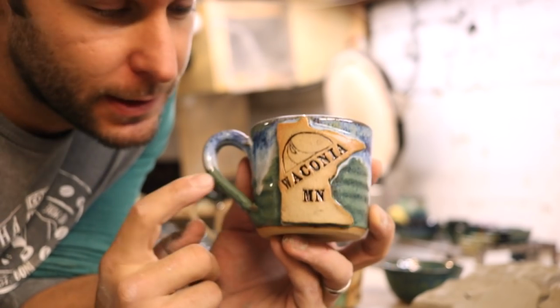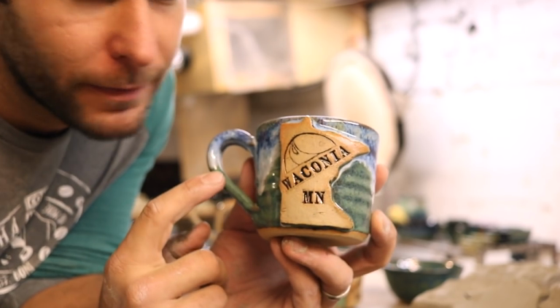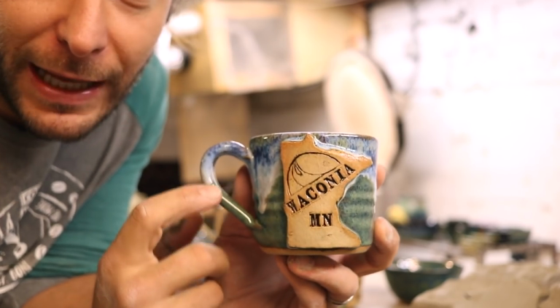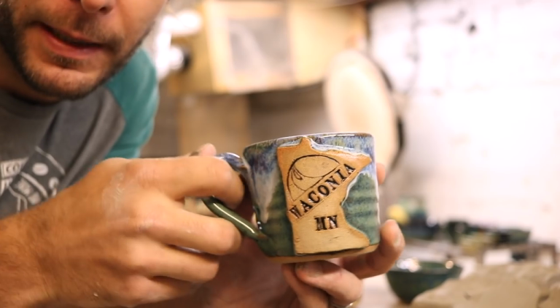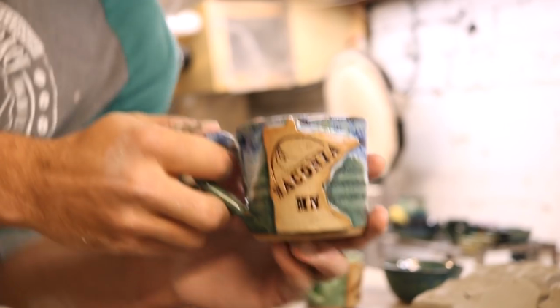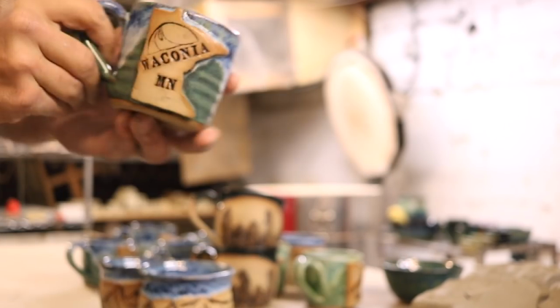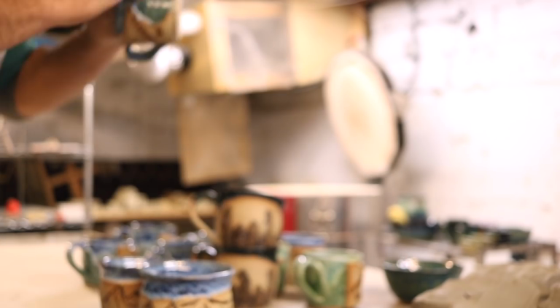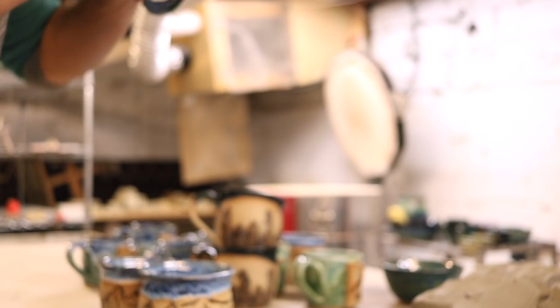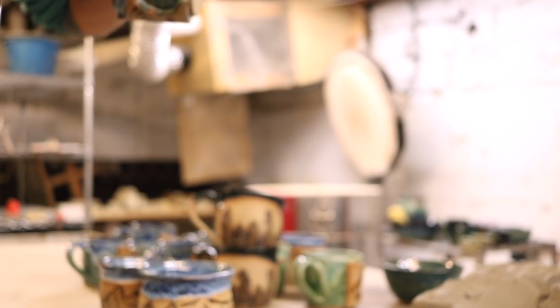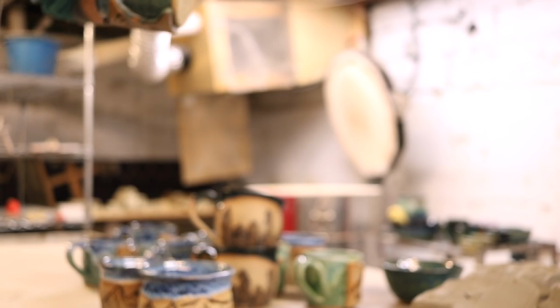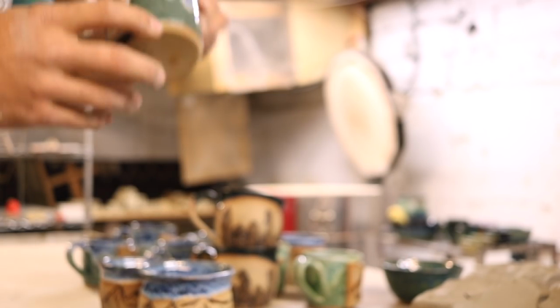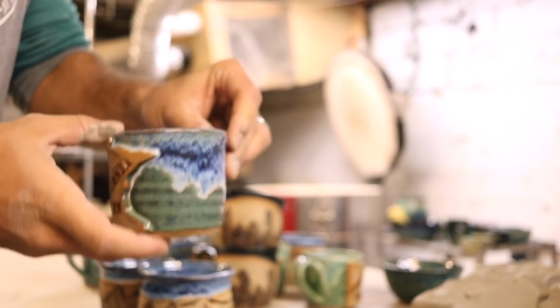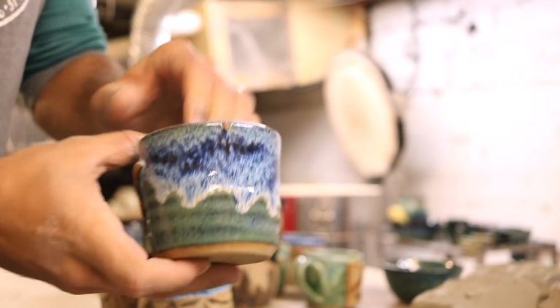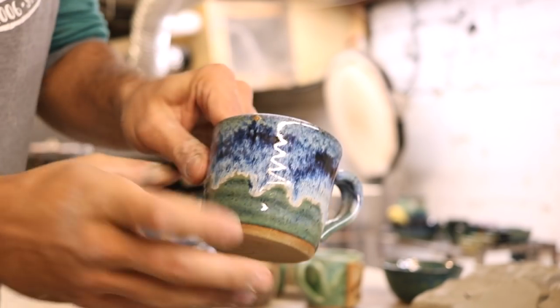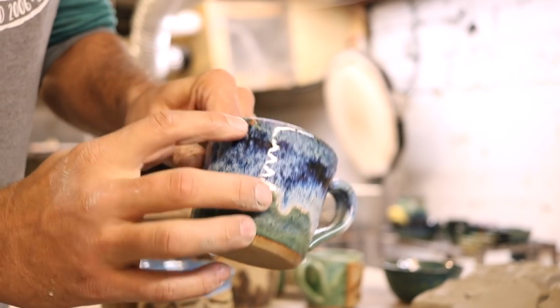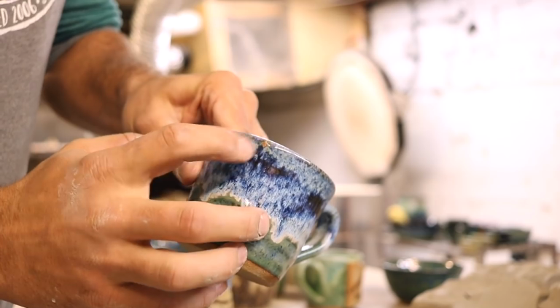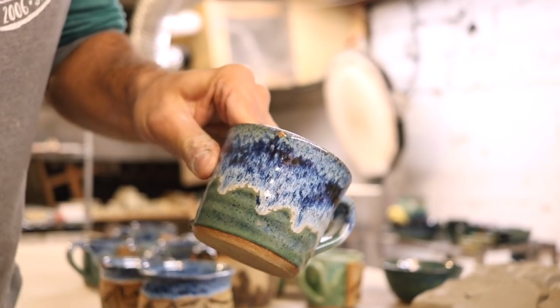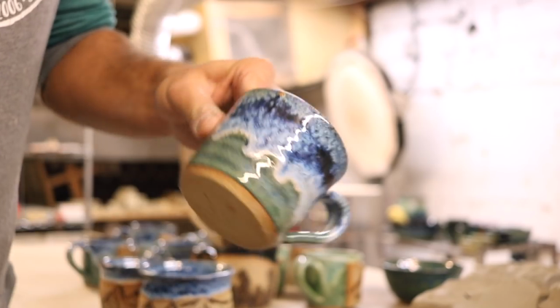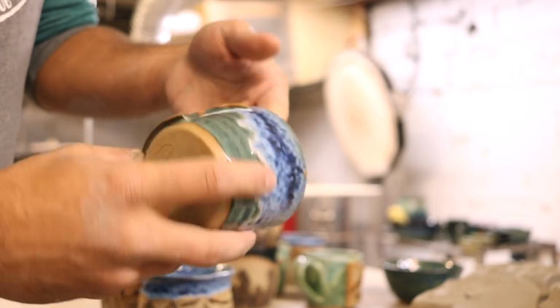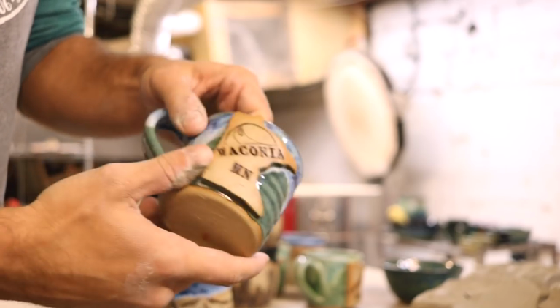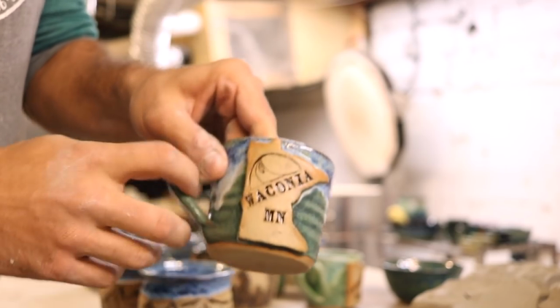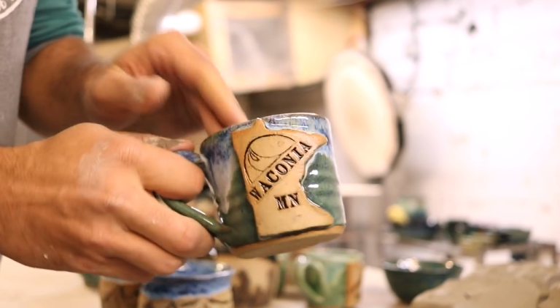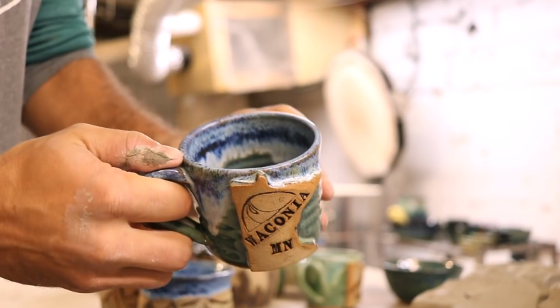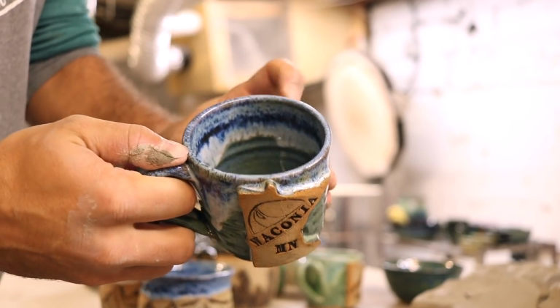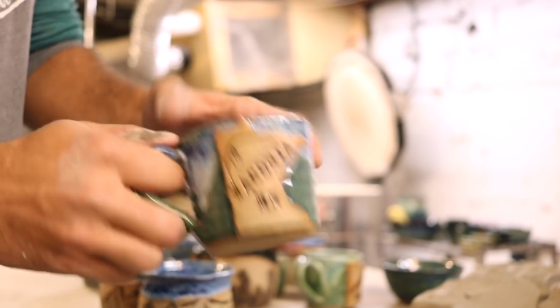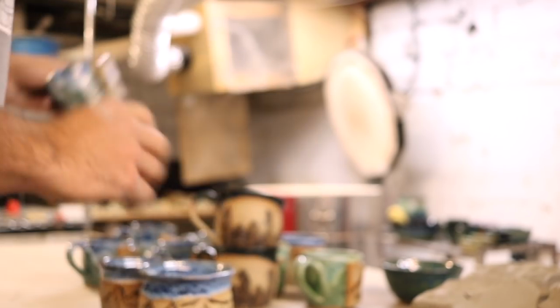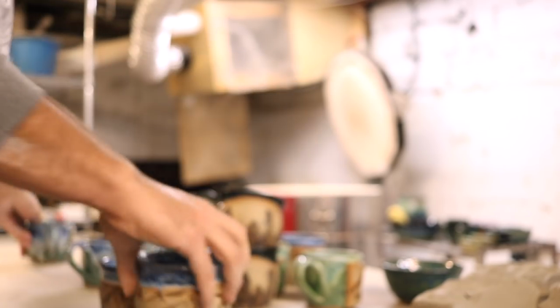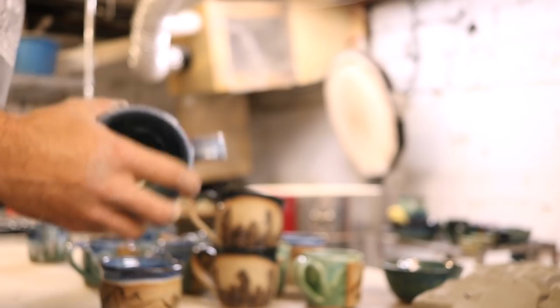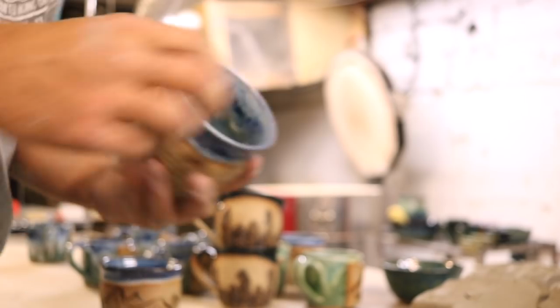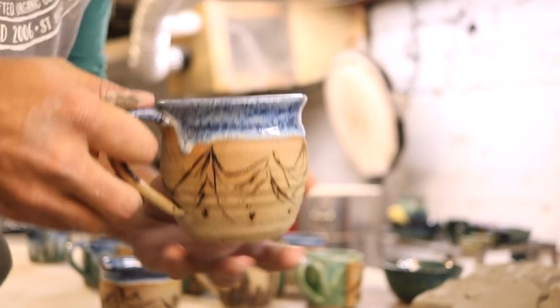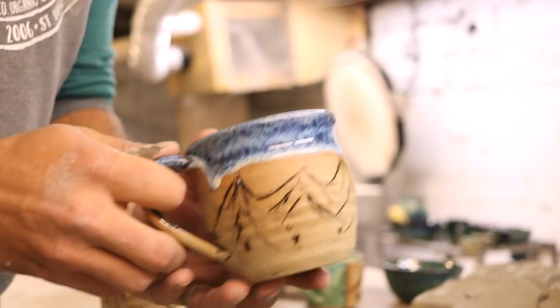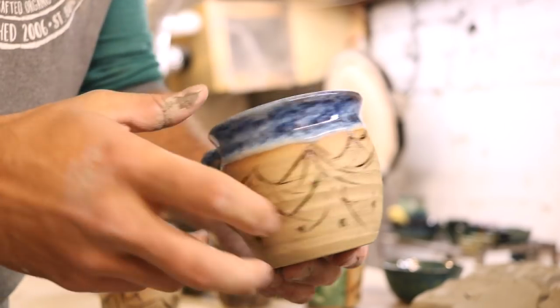That one will probably be on the shelf for less than a weekend. But dang it — it has a piece of kiln shelf stuck on there. Well, shoot. Alright, here's a mountain mug.